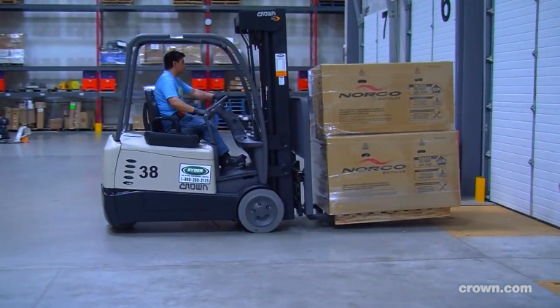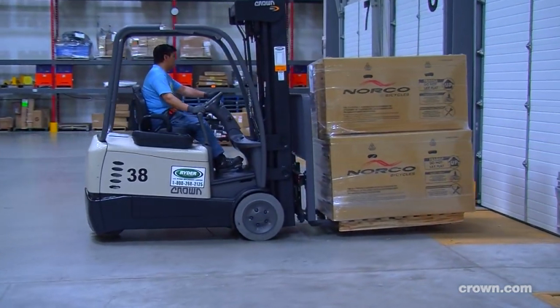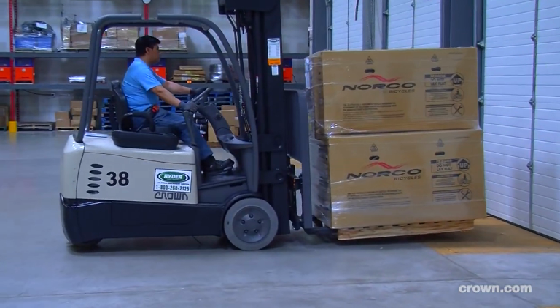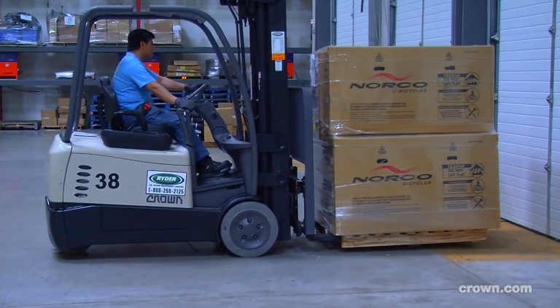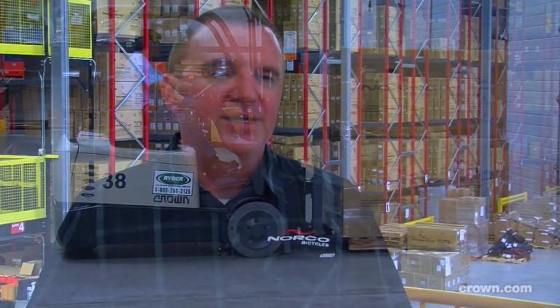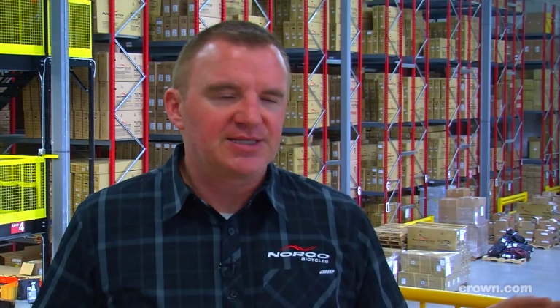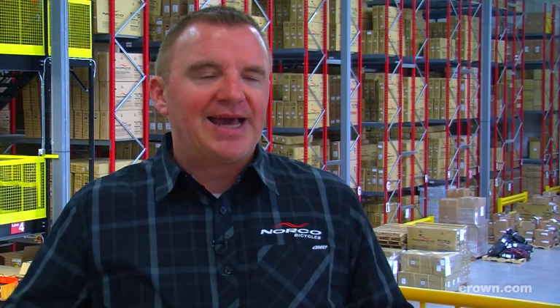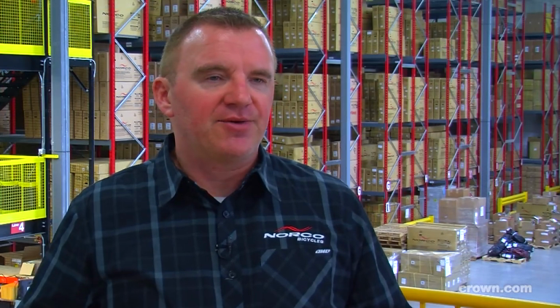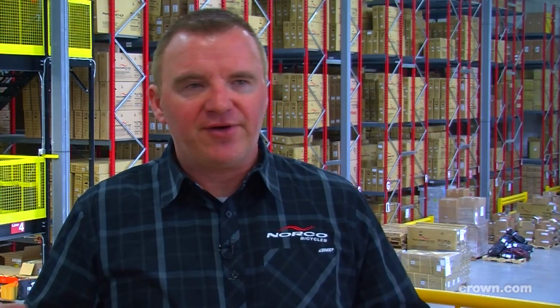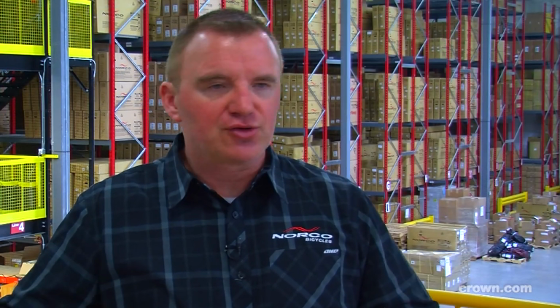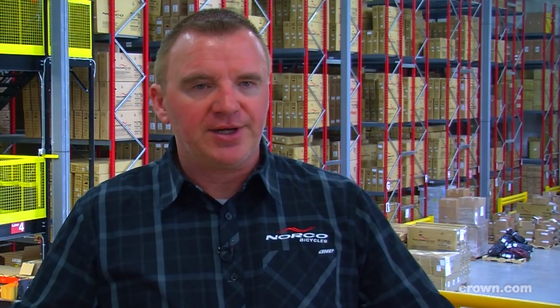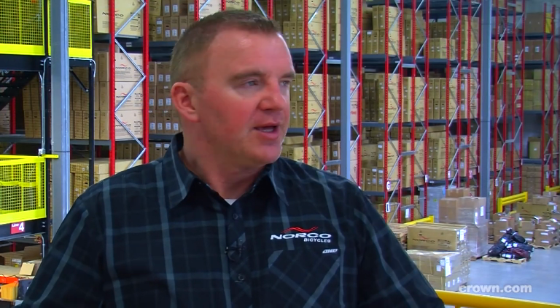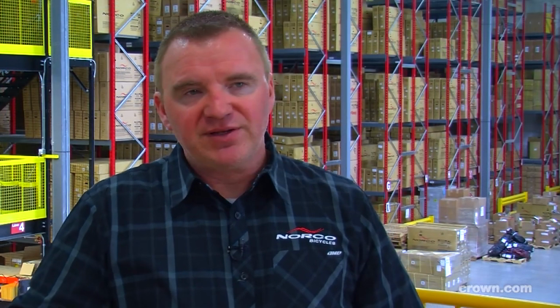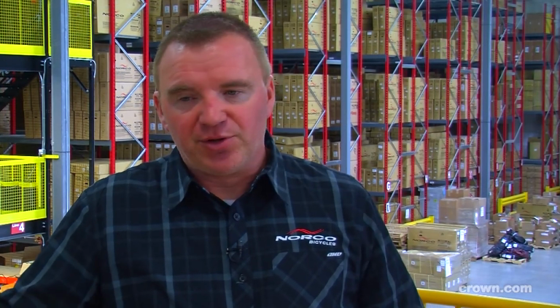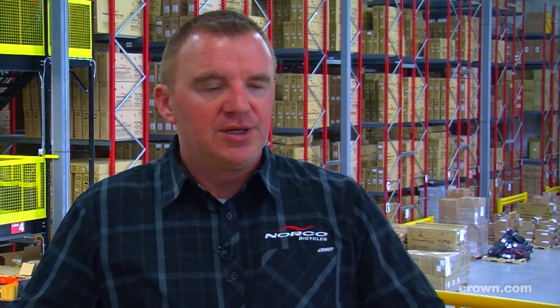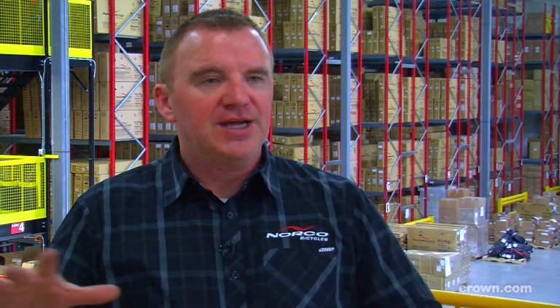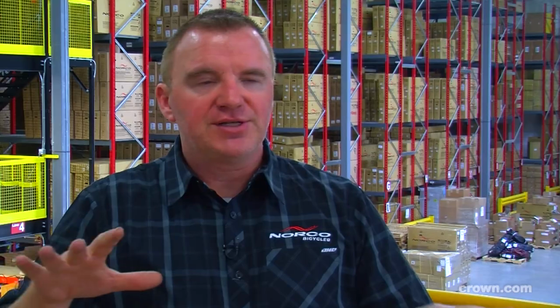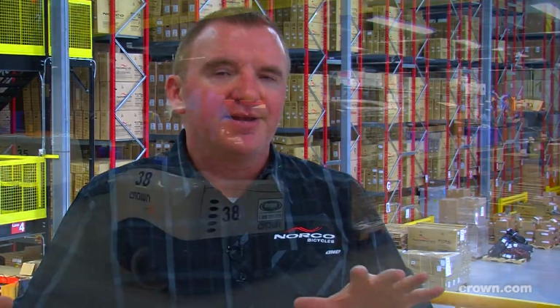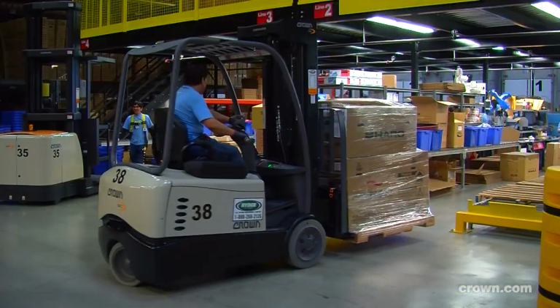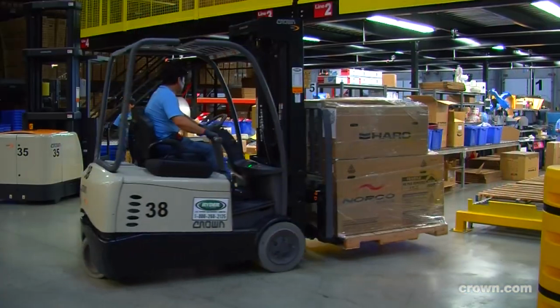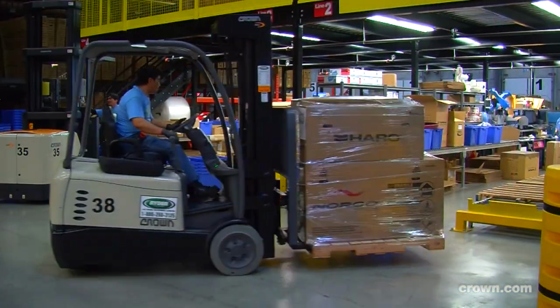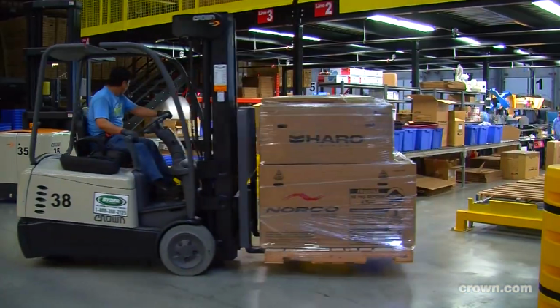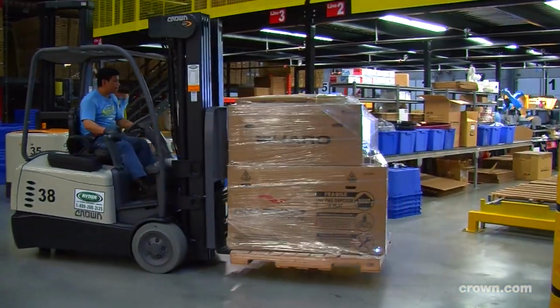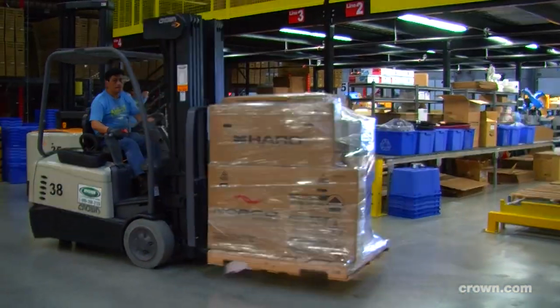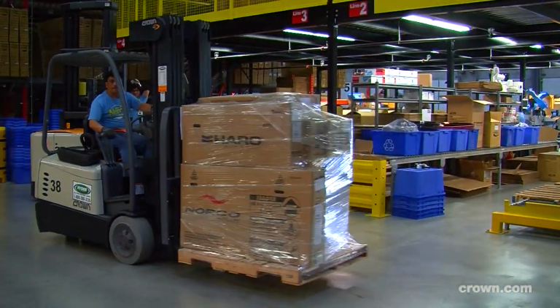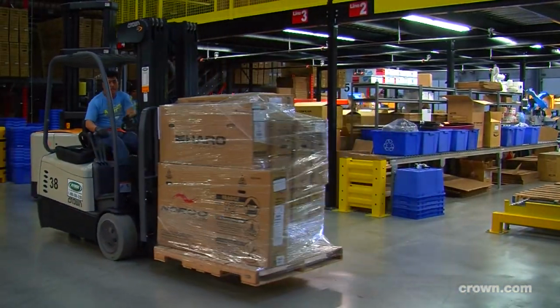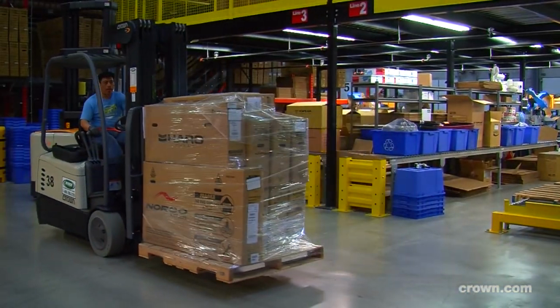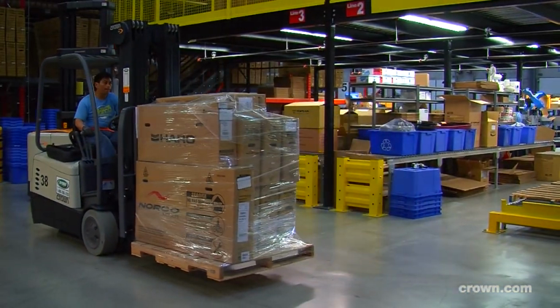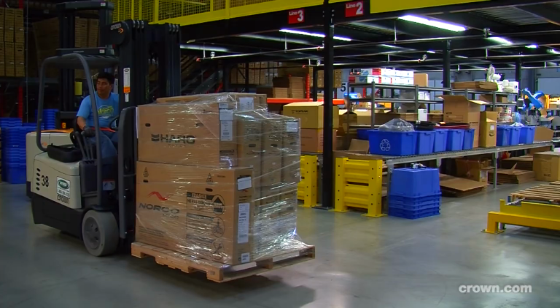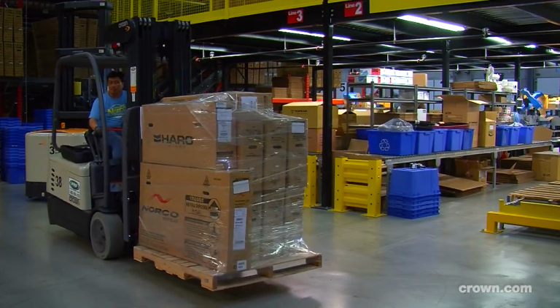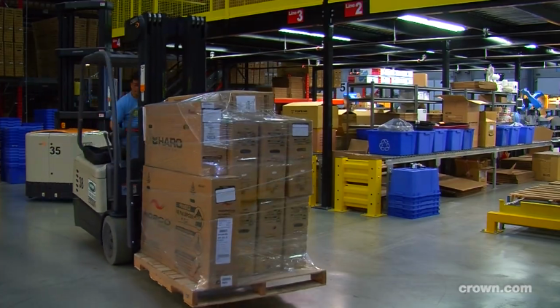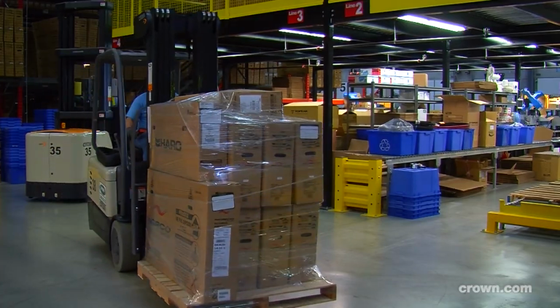The minute you sit in the machine, it's like sitting in a Cadillac. All the controls are there, everything's visible, there's nothing hidden. Even when you're lifting product, moving product with a skid load in and out of the trailer, there's a lot more visibility.